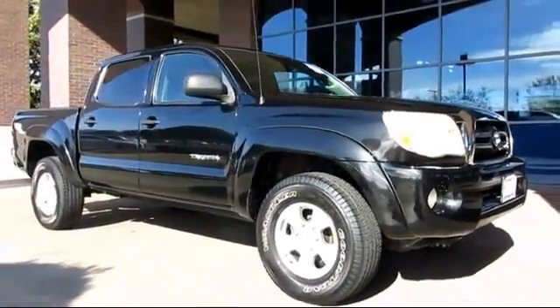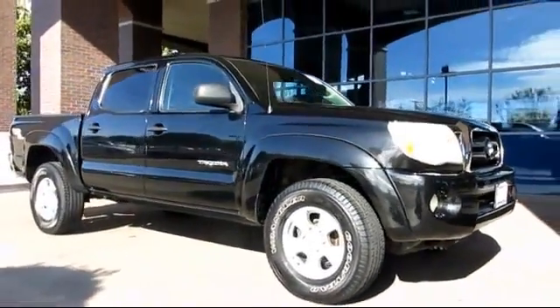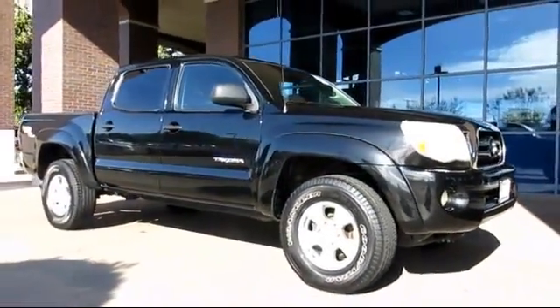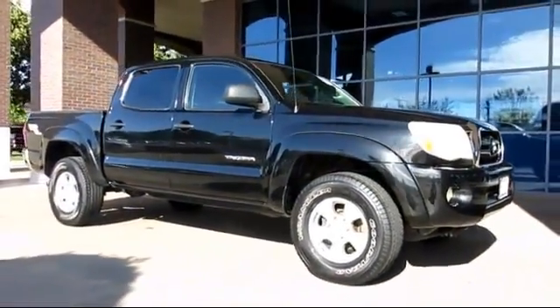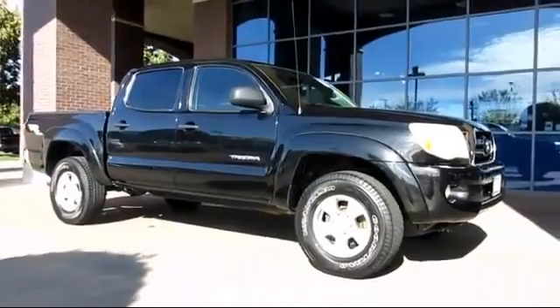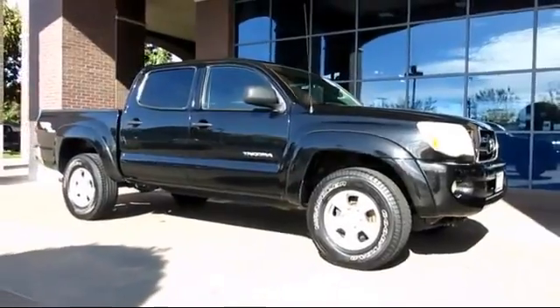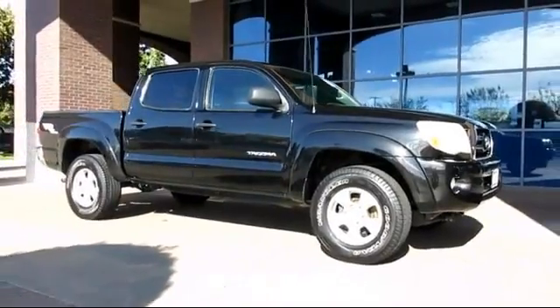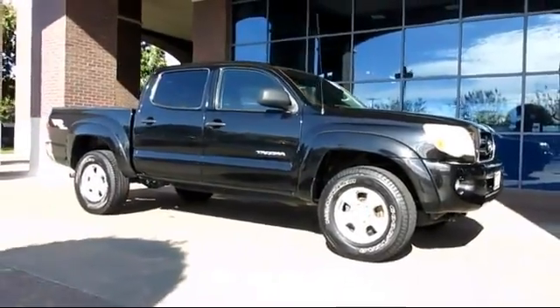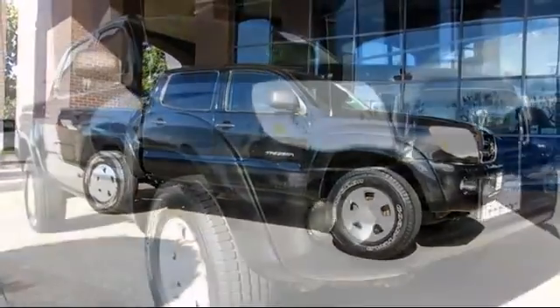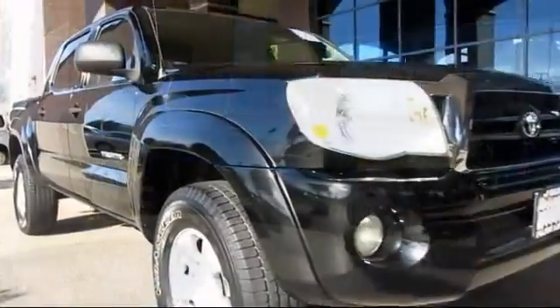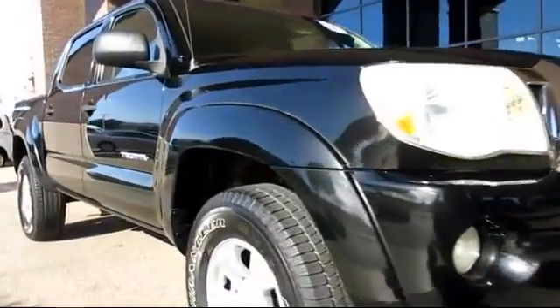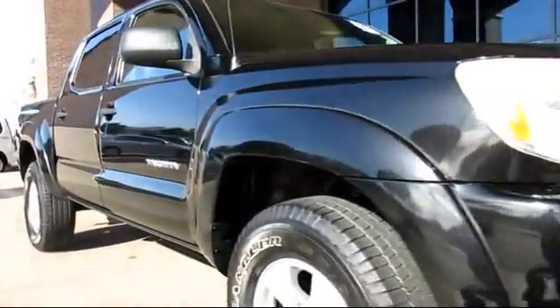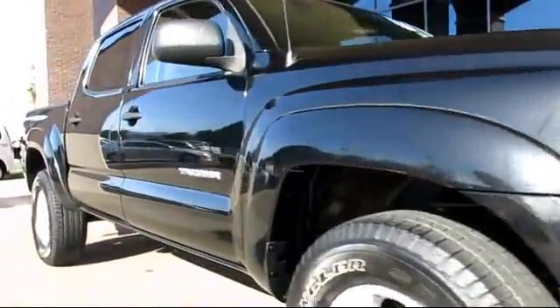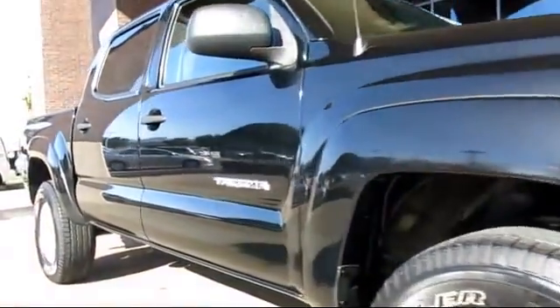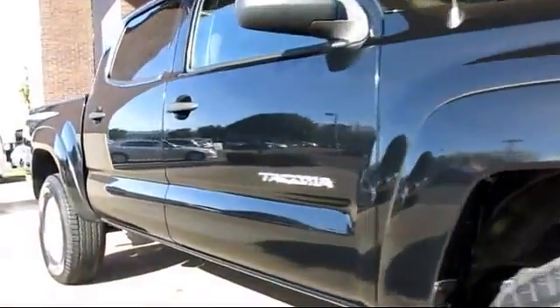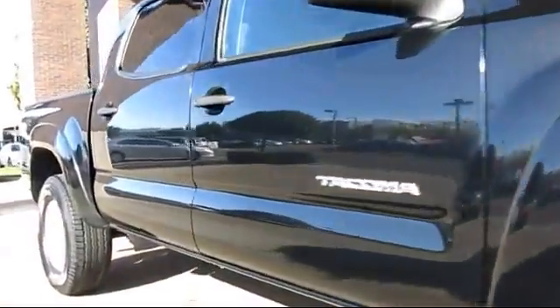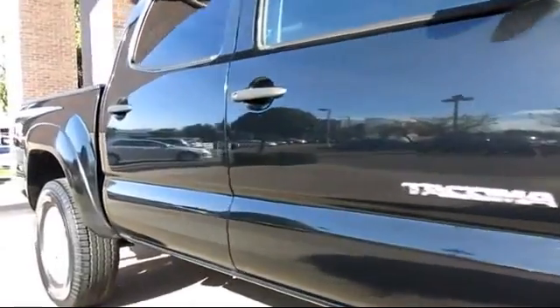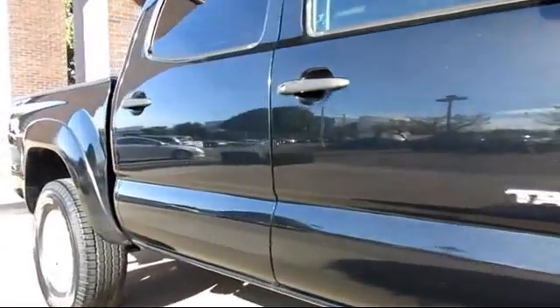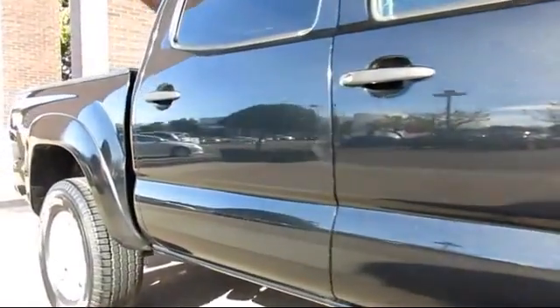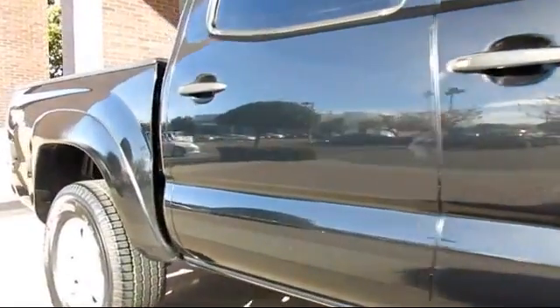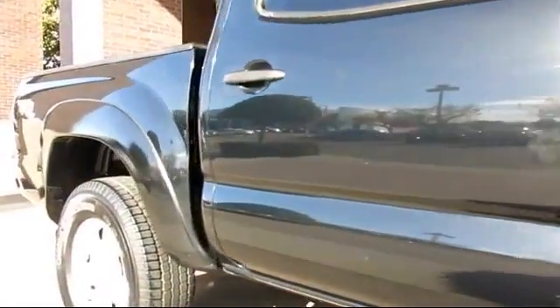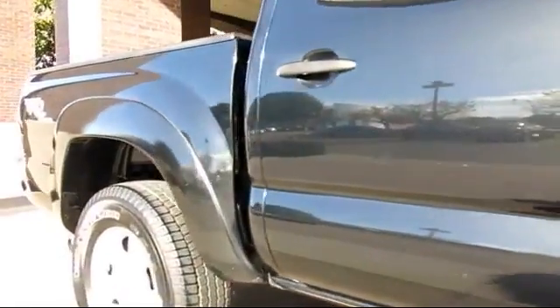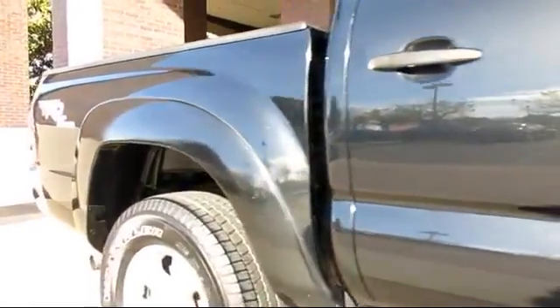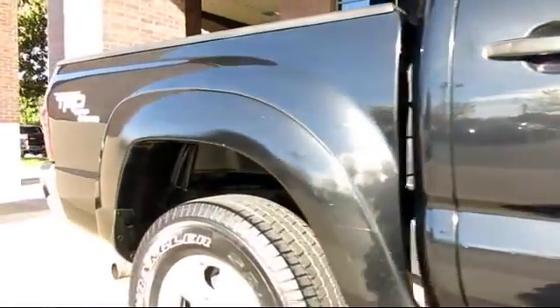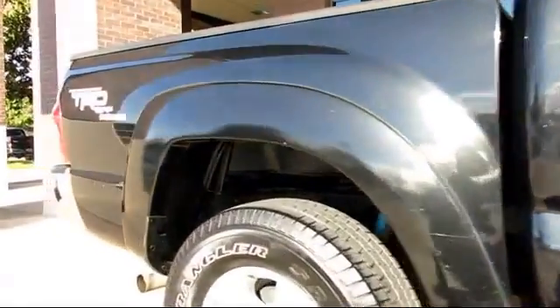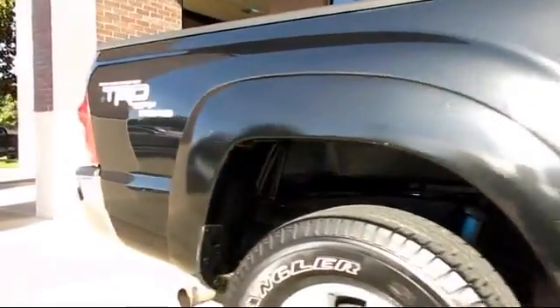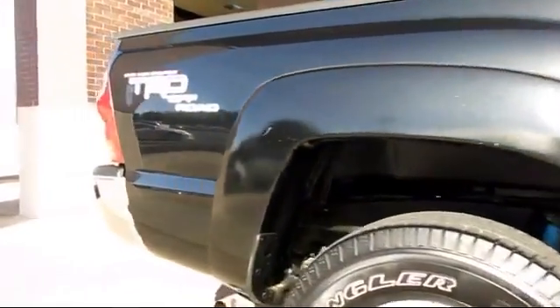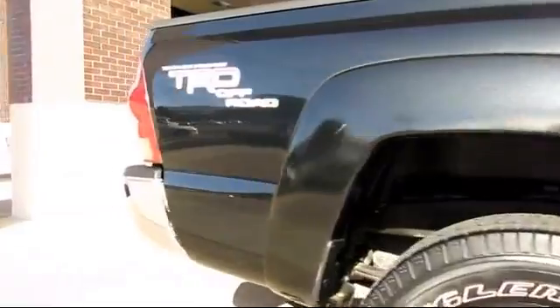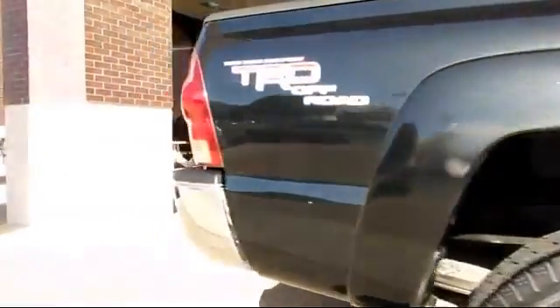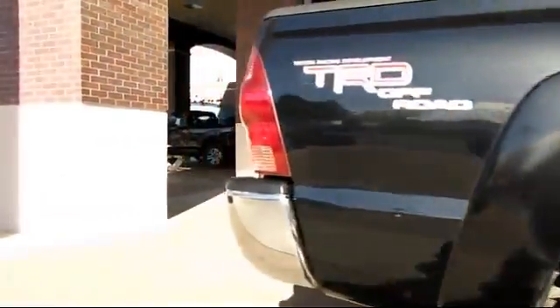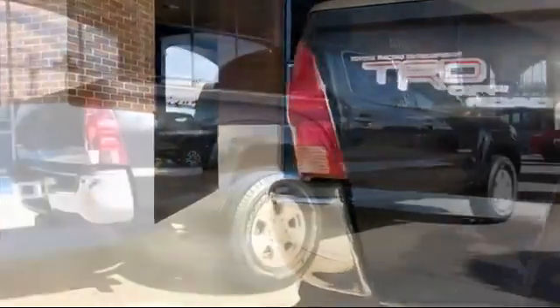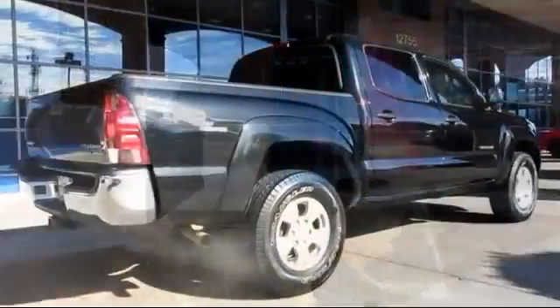And comes equipped with air conditioning, power windows, CD player, side airbags, anti-lock braking, telescoping steering wheel, bucket seats, tilt steering wheel, and much more.